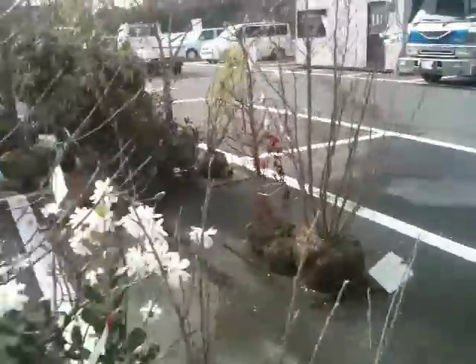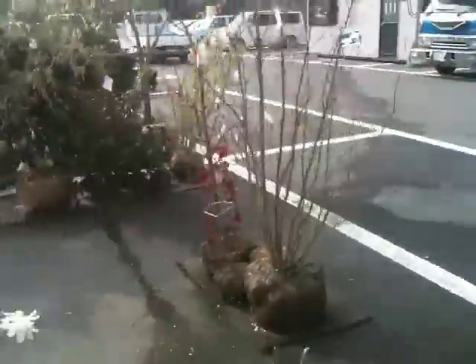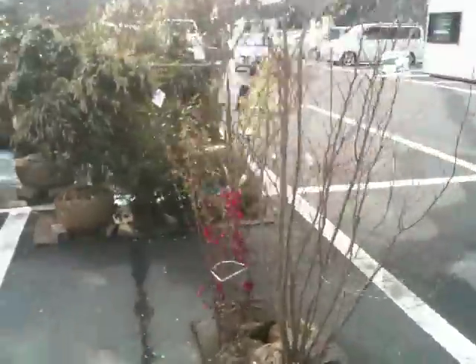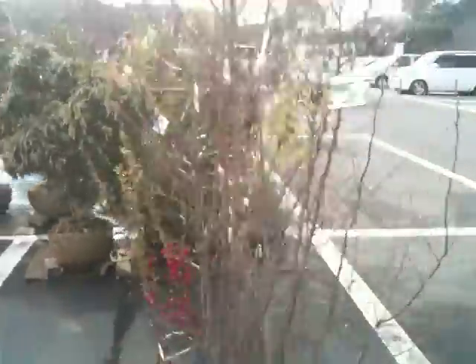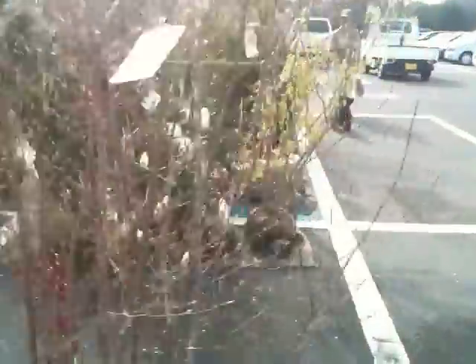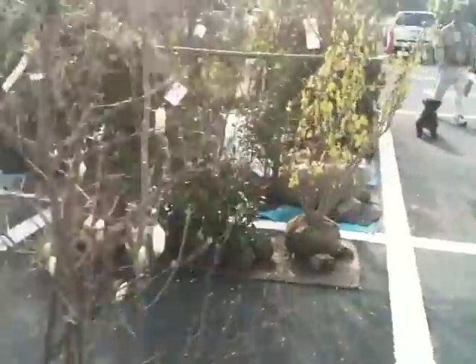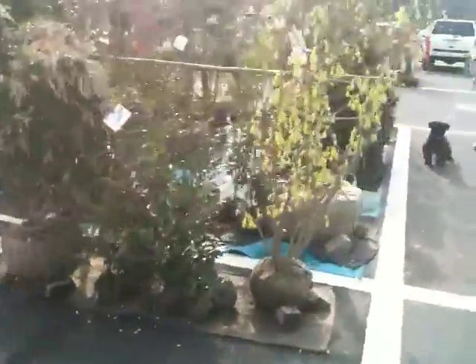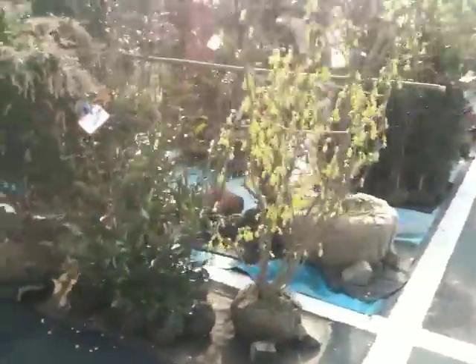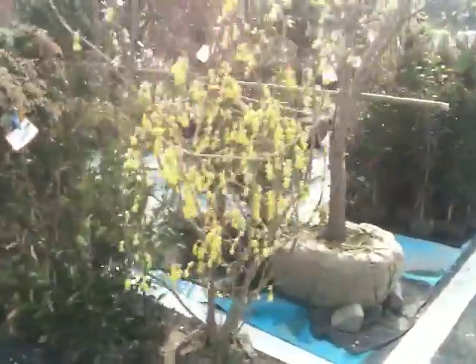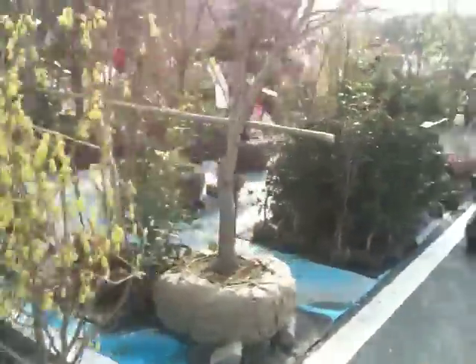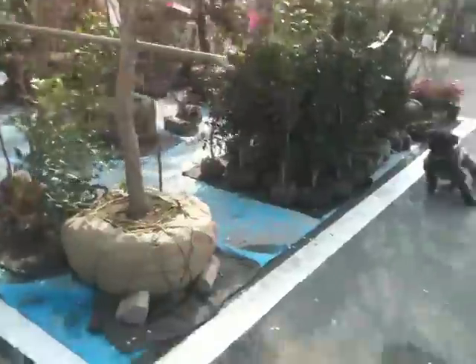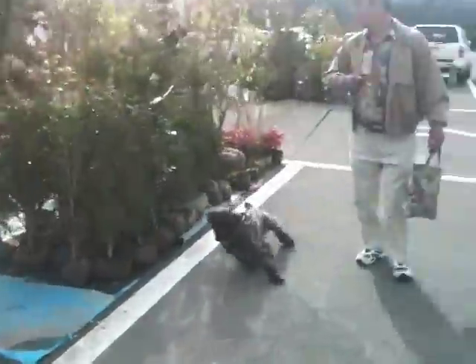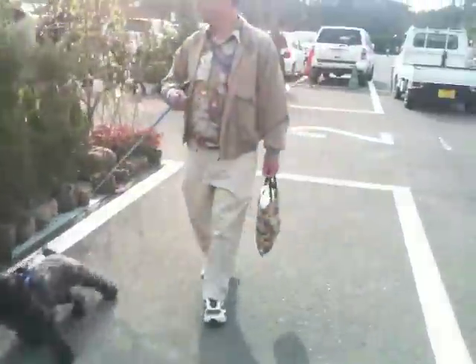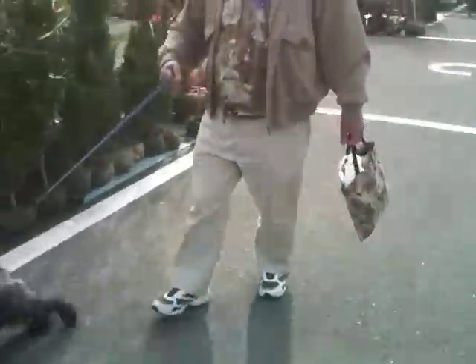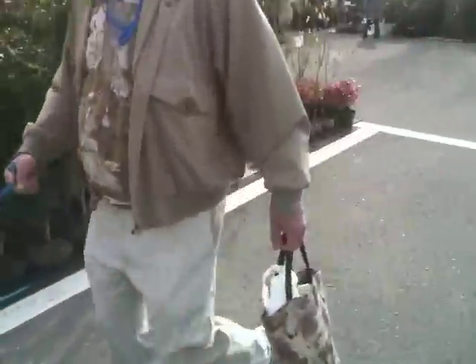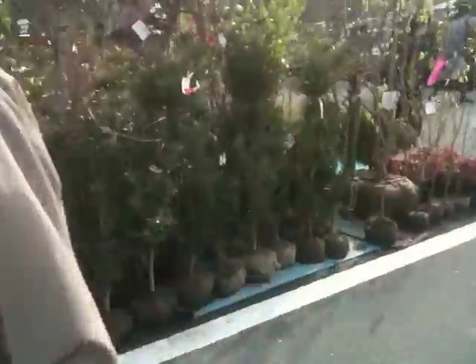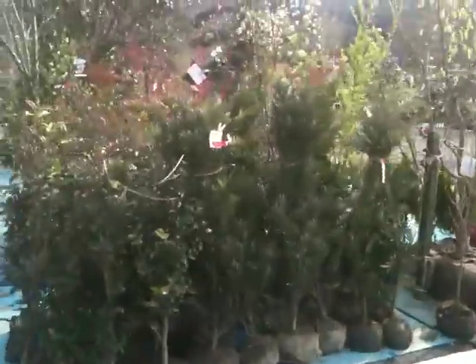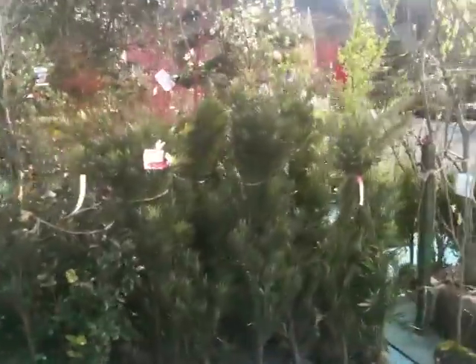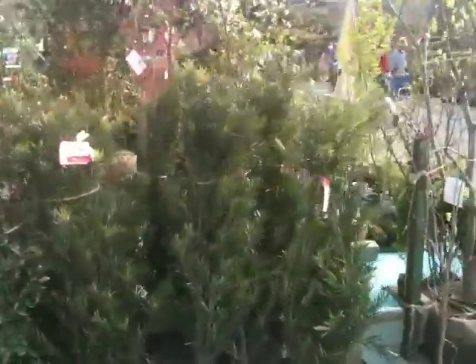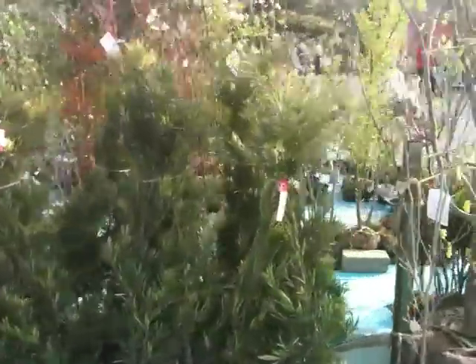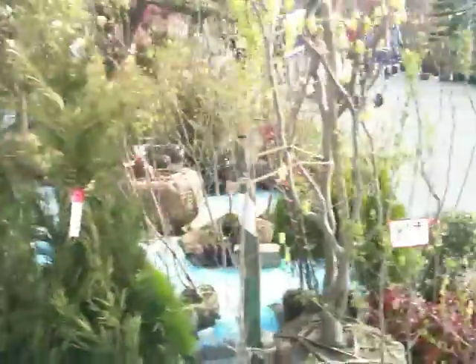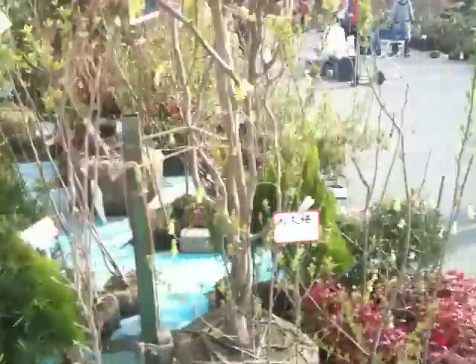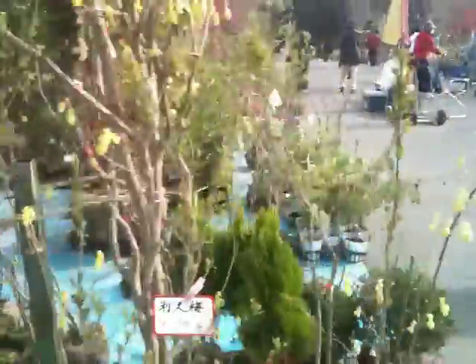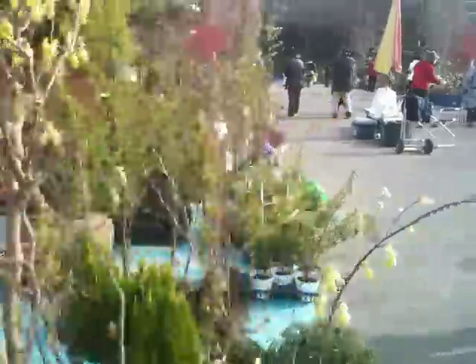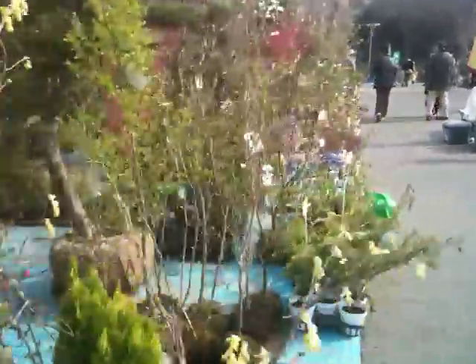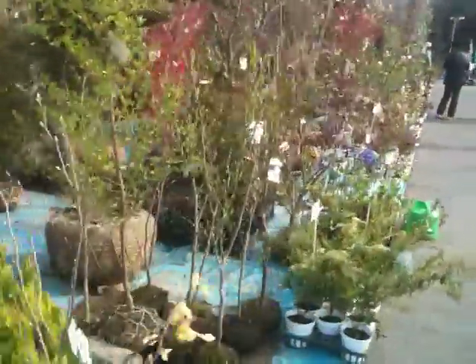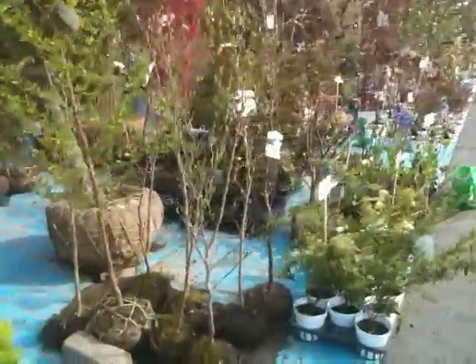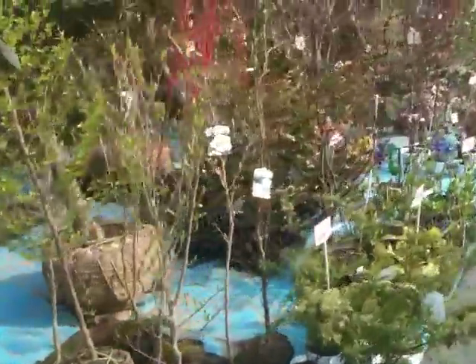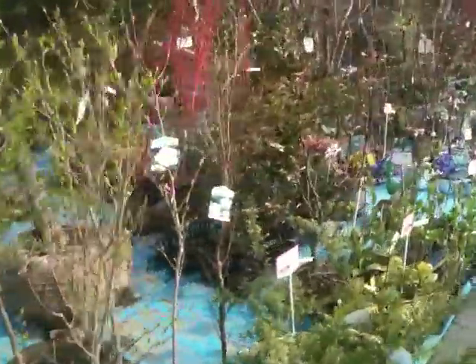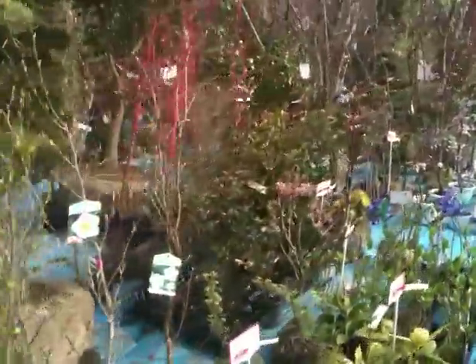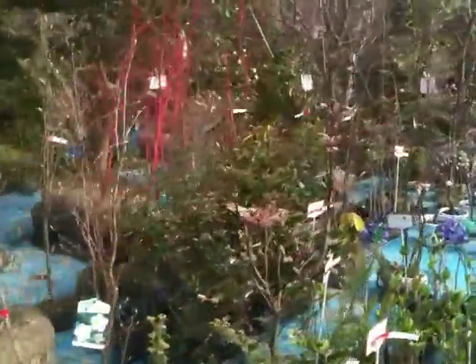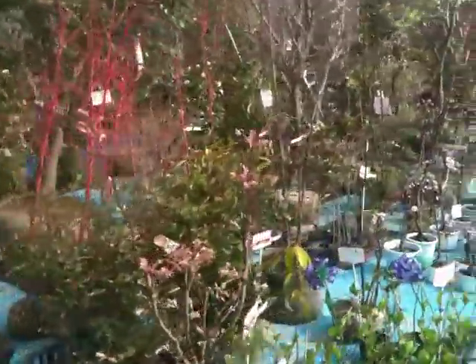Let's go around a bit more, see if there's anything more around here. These are more like normal sort of shrubs and things, aren't they, to go in your garden?